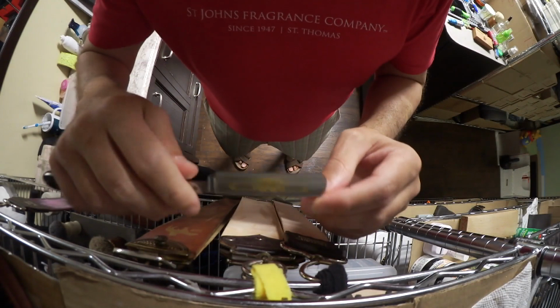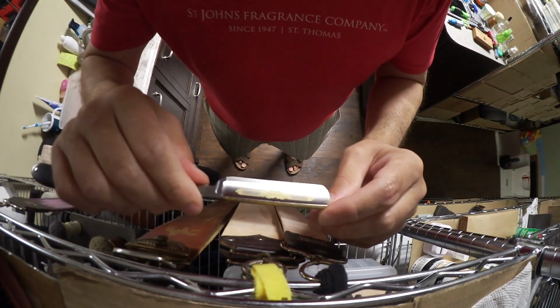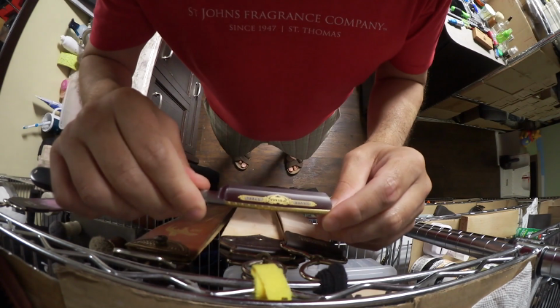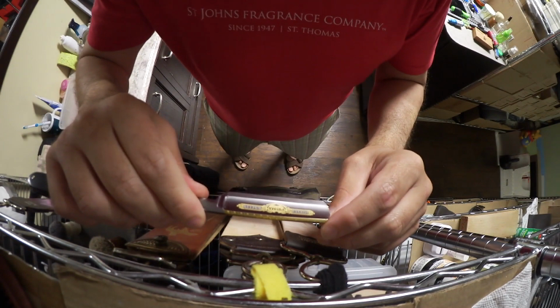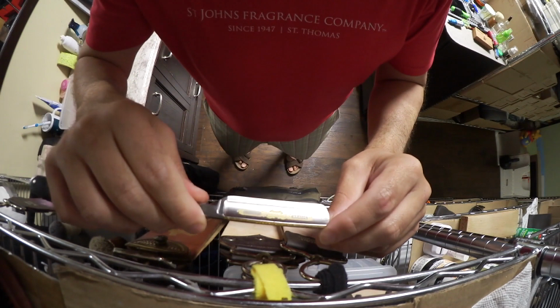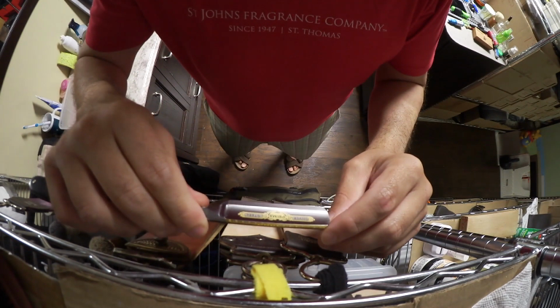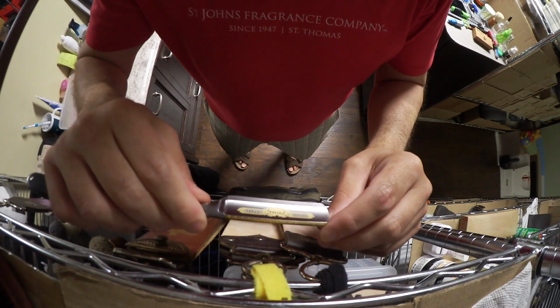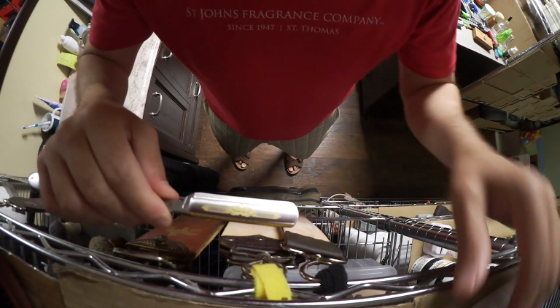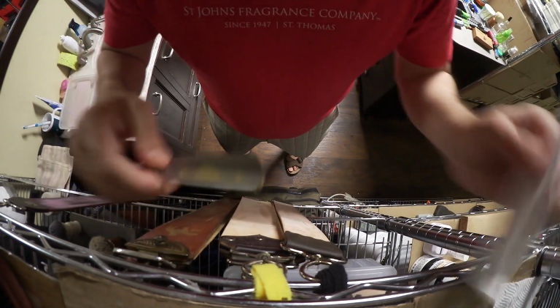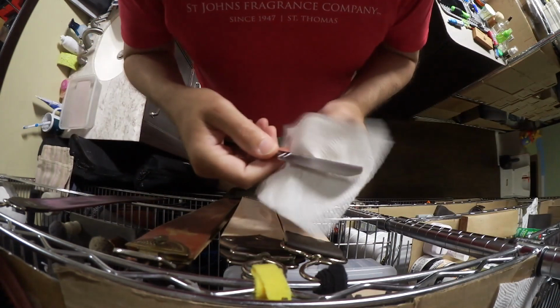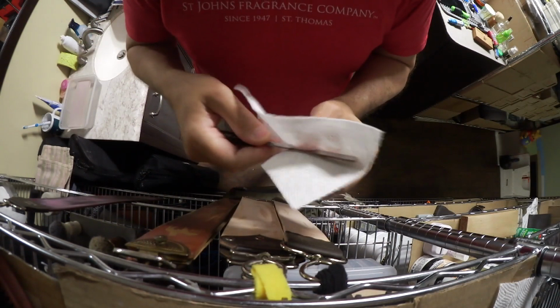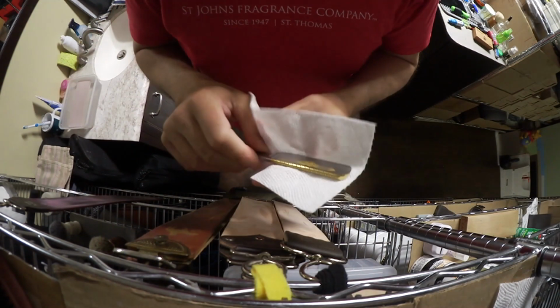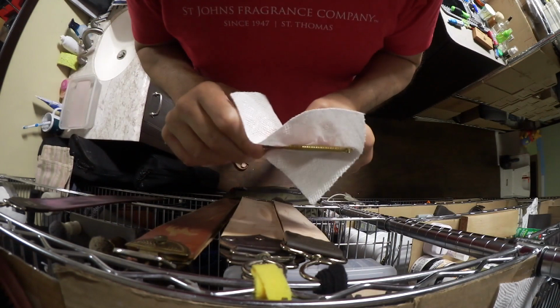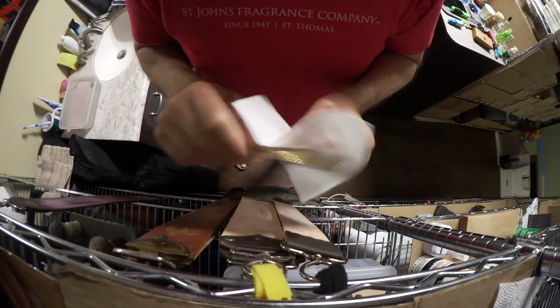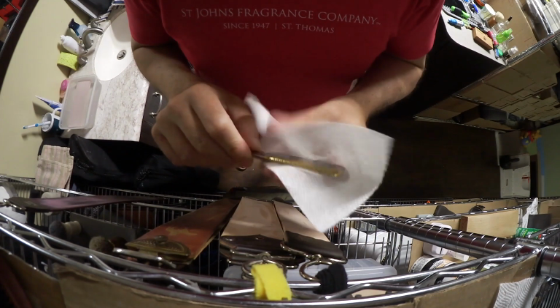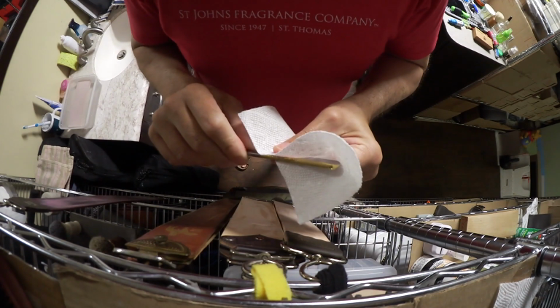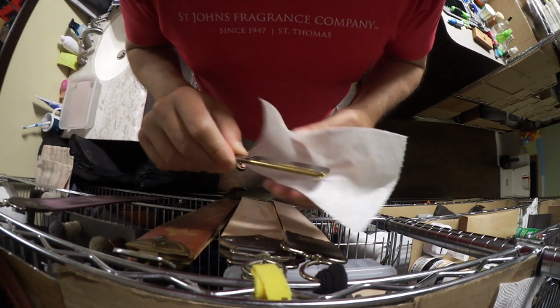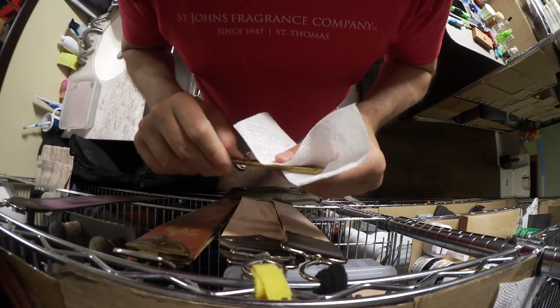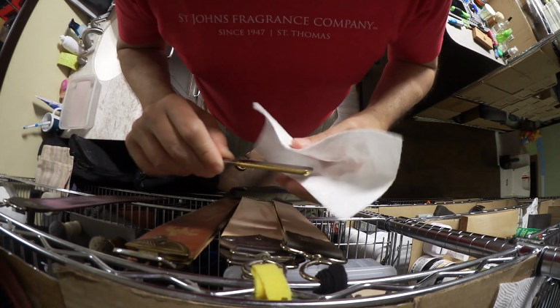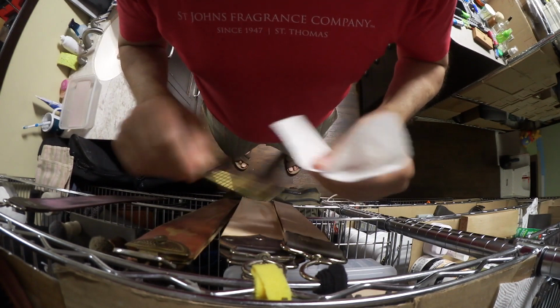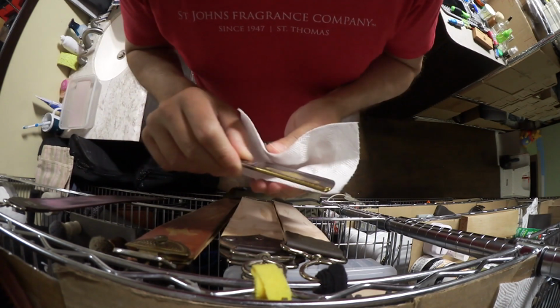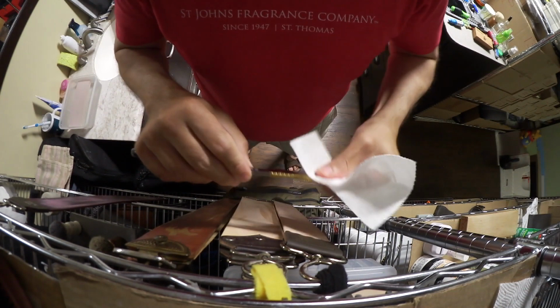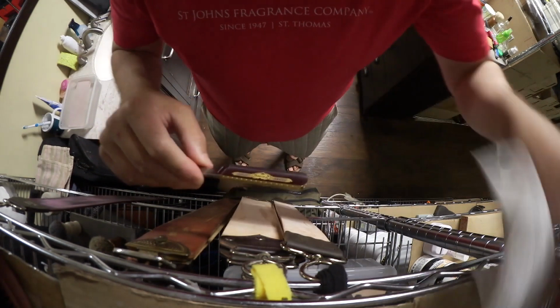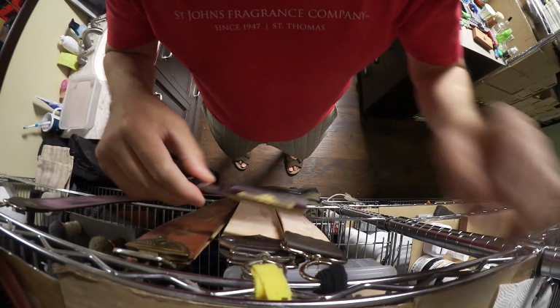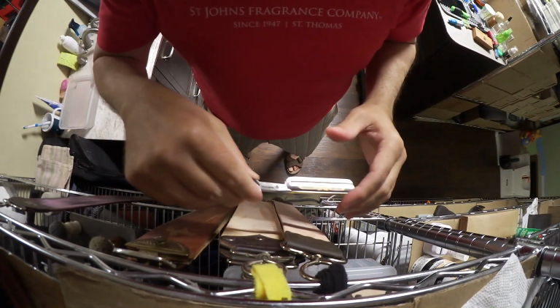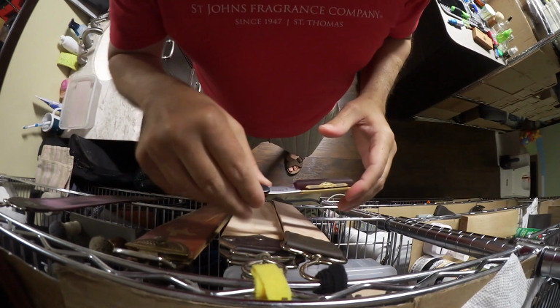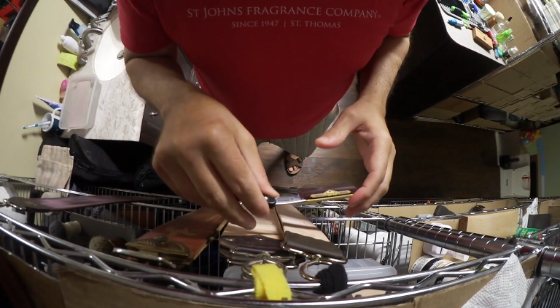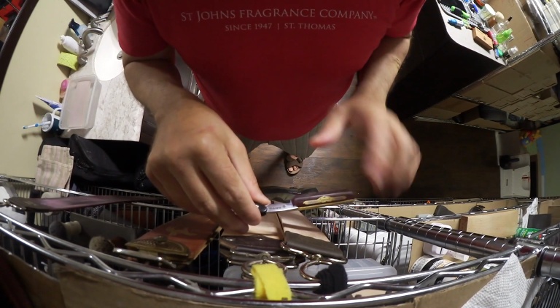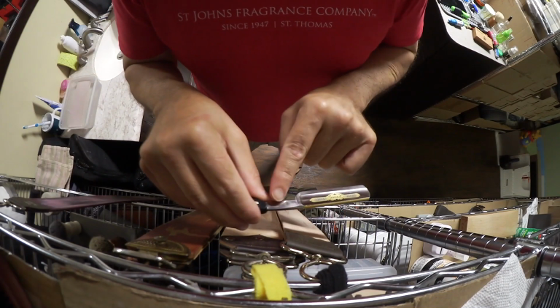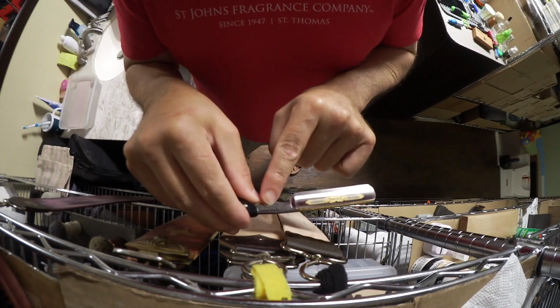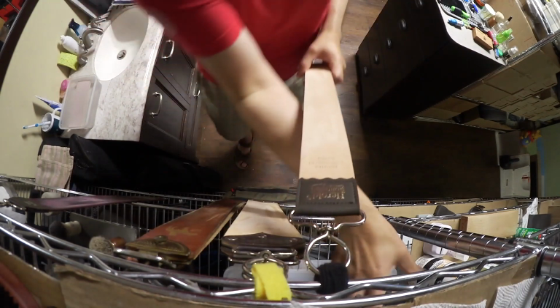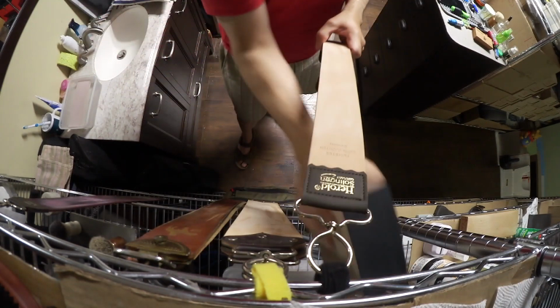This is a 4580 Dovo Prima Silver Steel. And this is the sound of the razor as we strop it from the factory. Is this a new production or previous to 2022? This is a new one. Now let's see how it sounds.